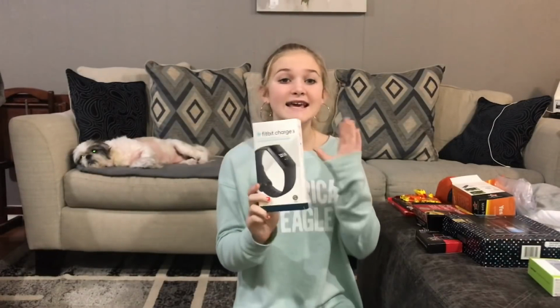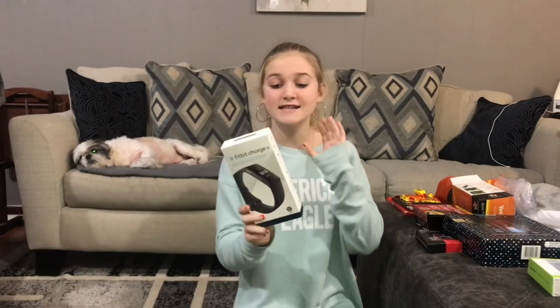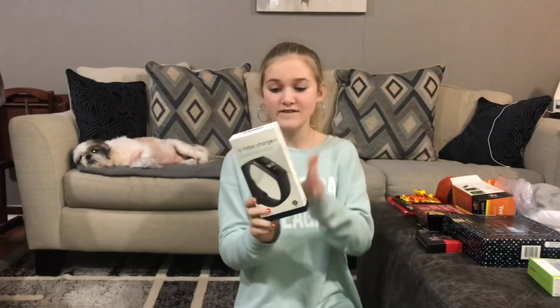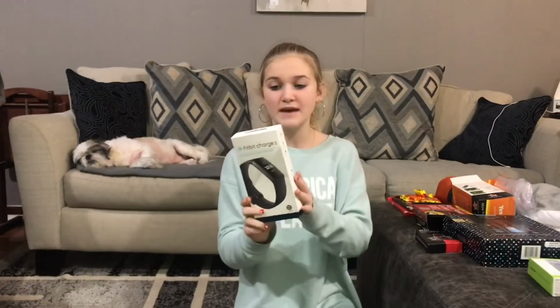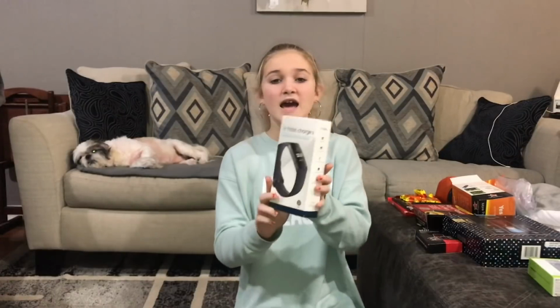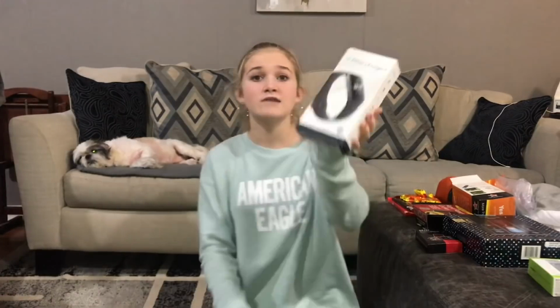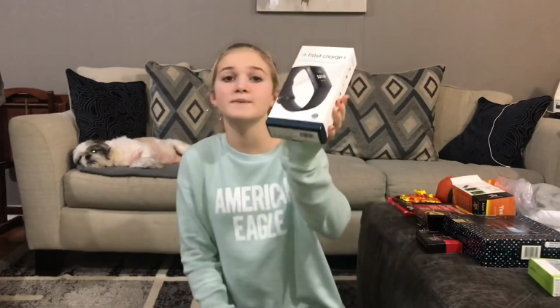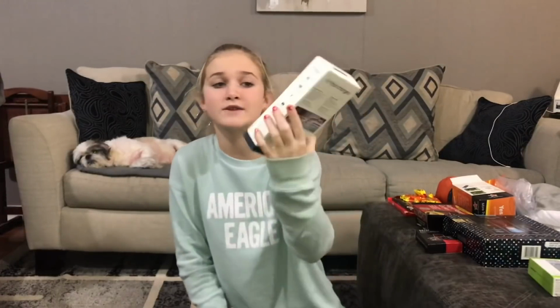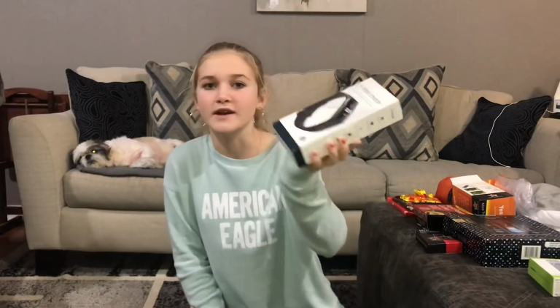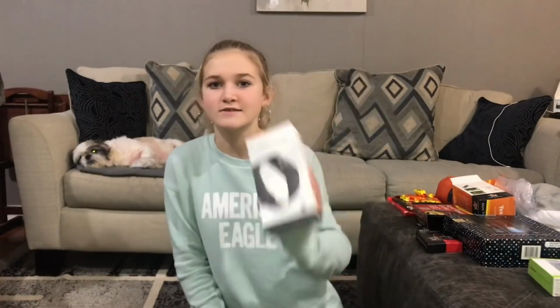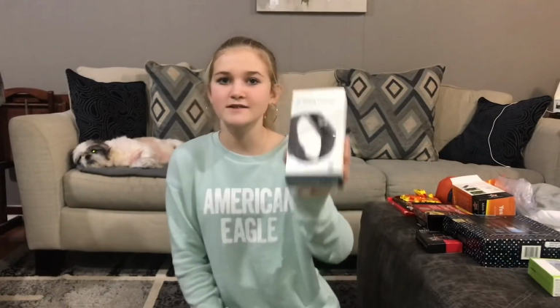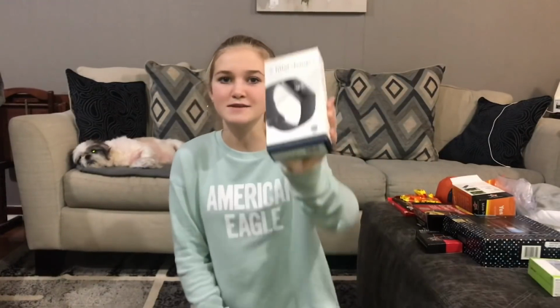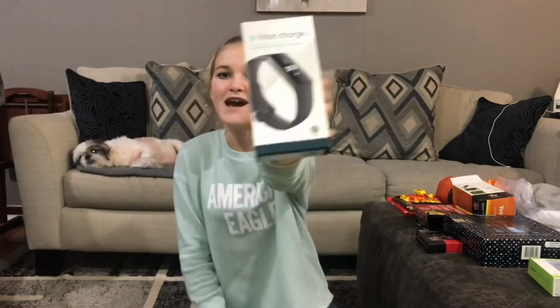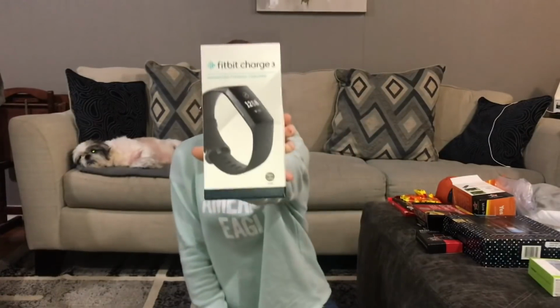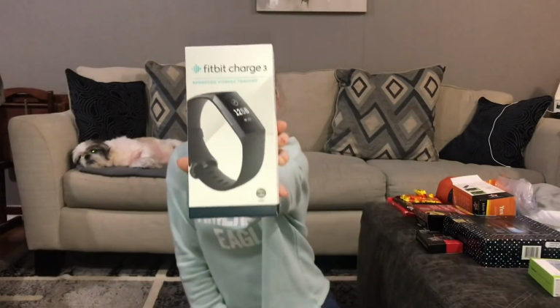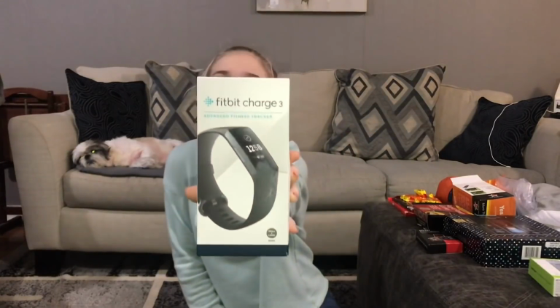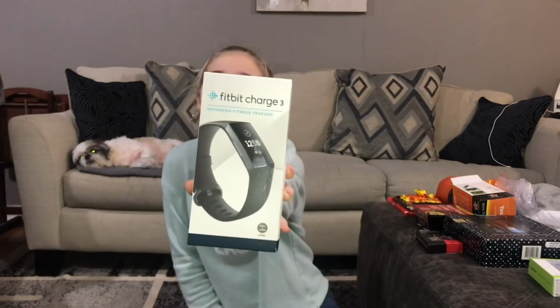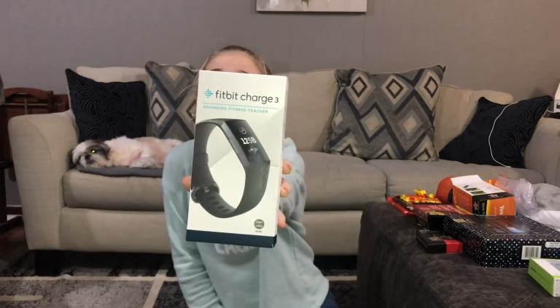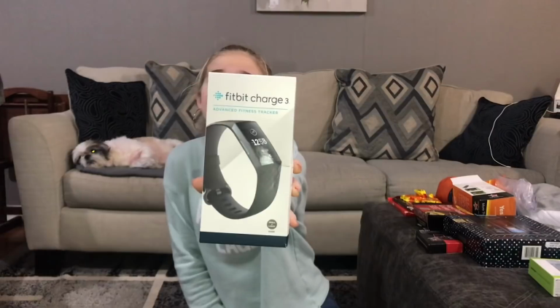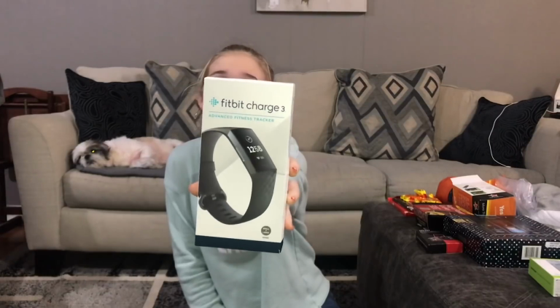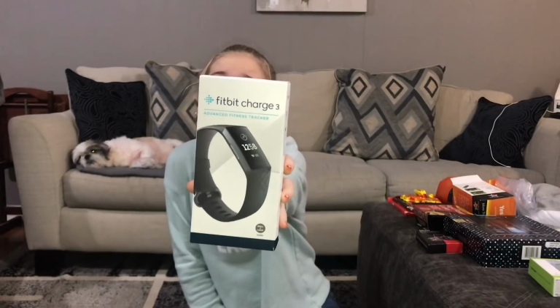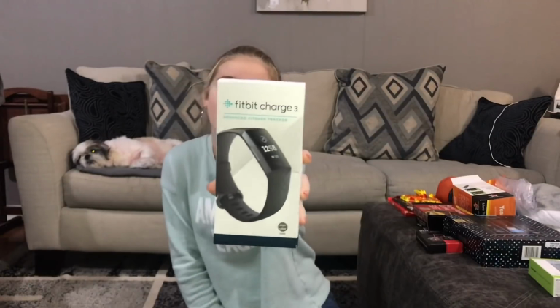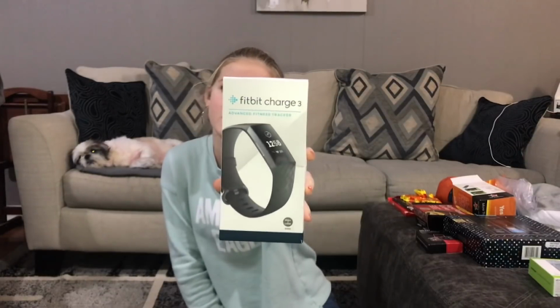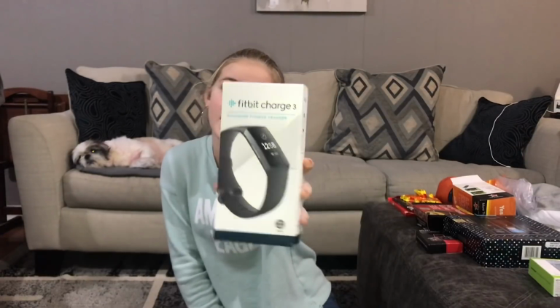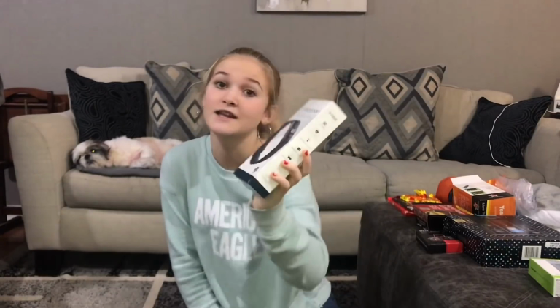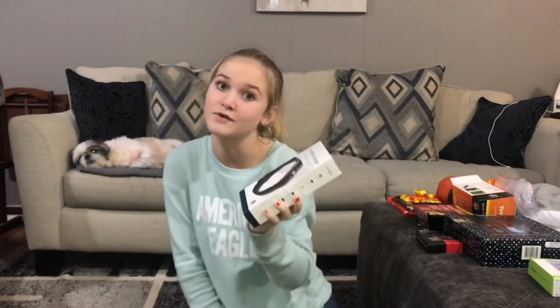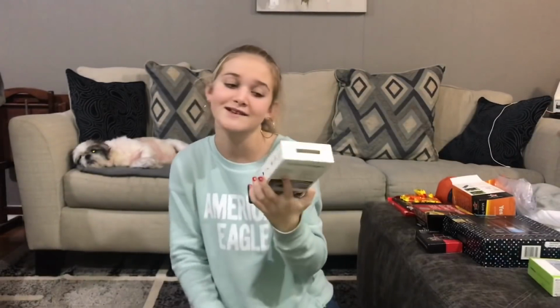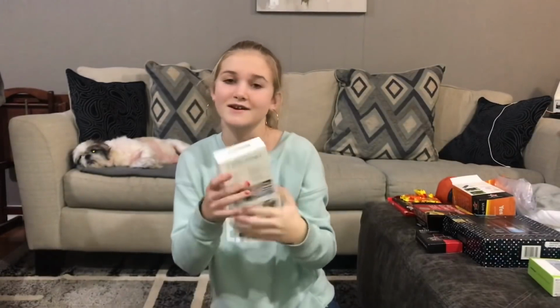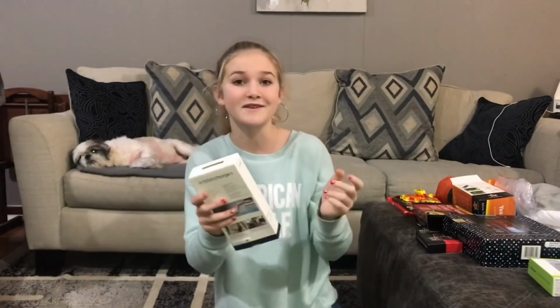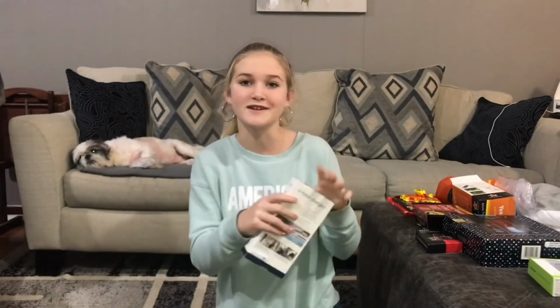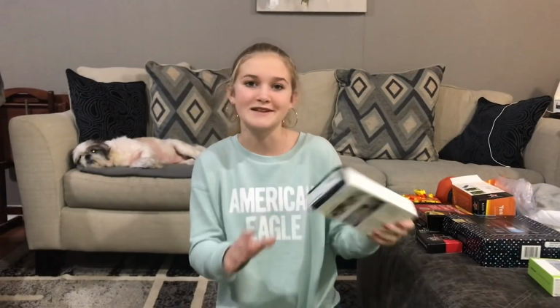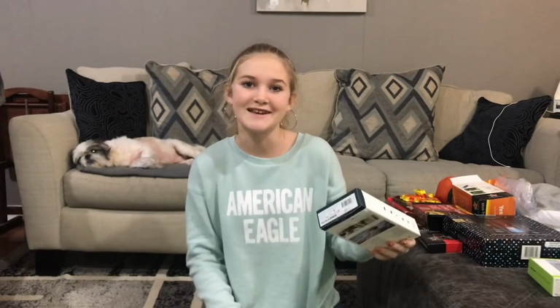The first thing I'm gonna show you guys is his Fitbit. He loves his Fitbit — he's already wearing it, so the box is empty. It's the Fitbit Charge 3 and he really wanted this, so I think he was really happy to get it.